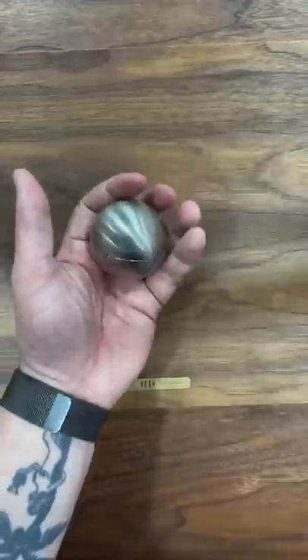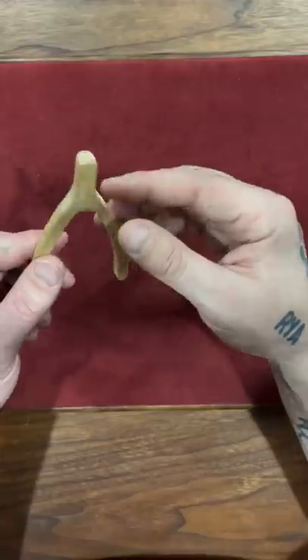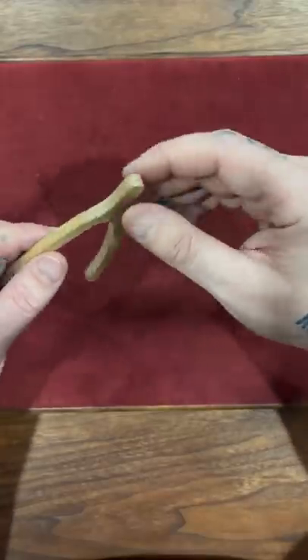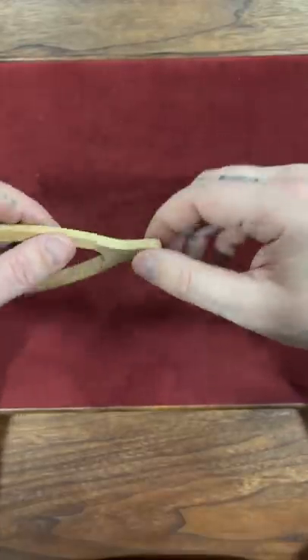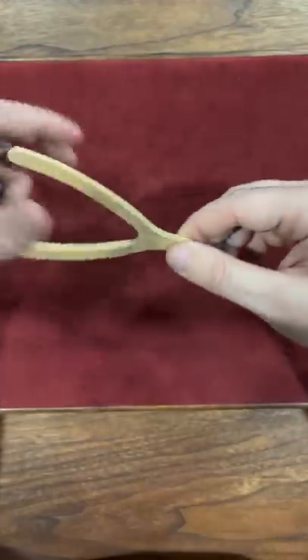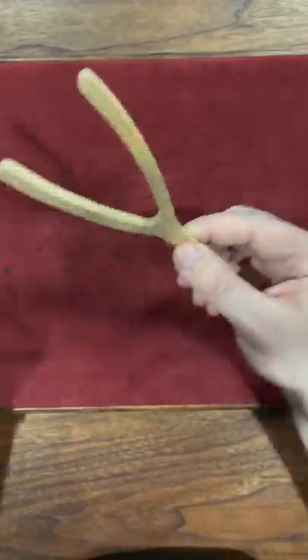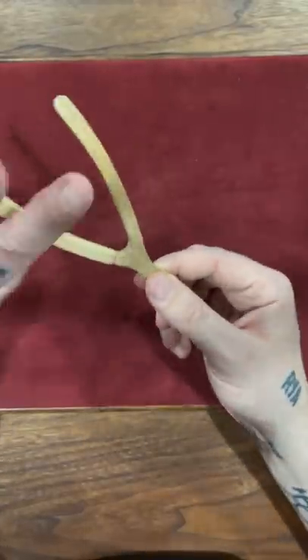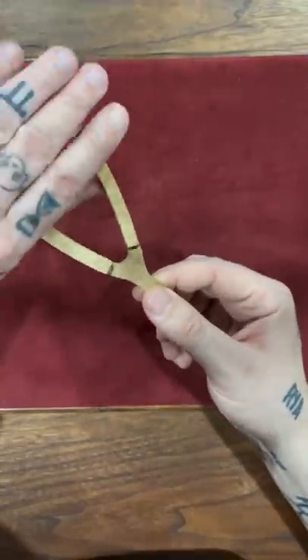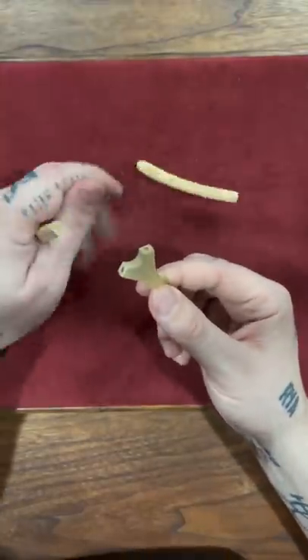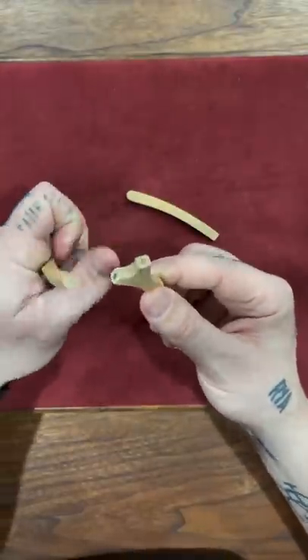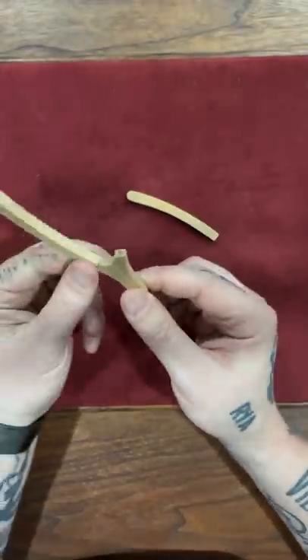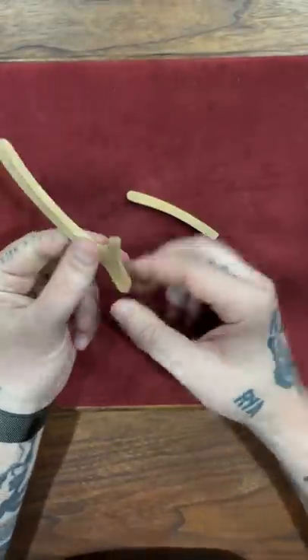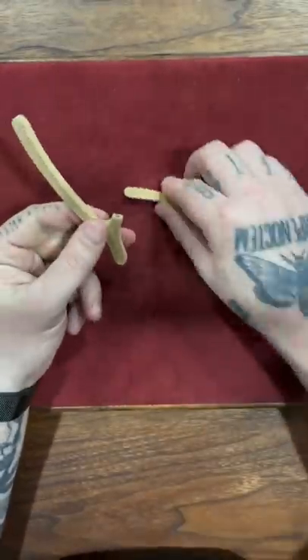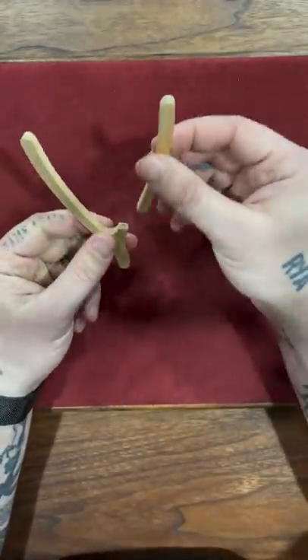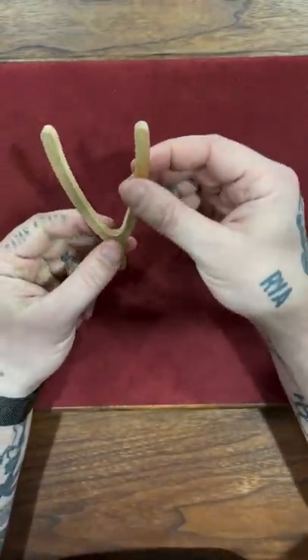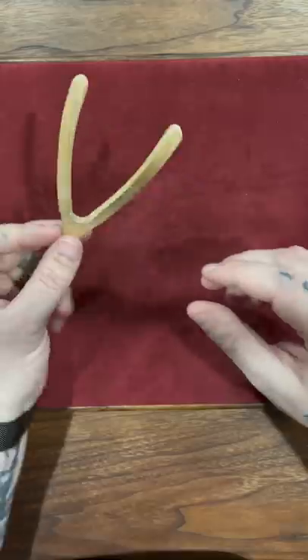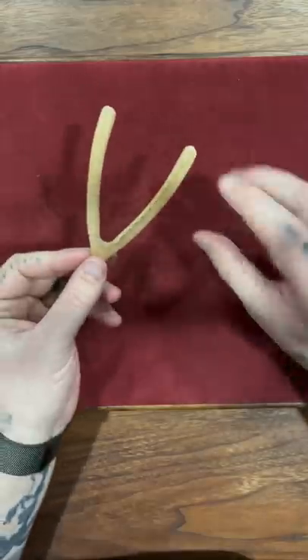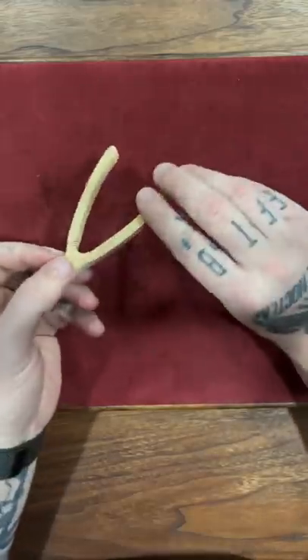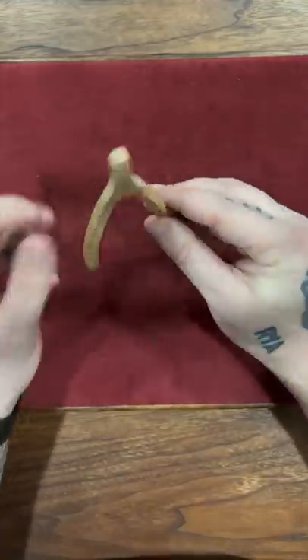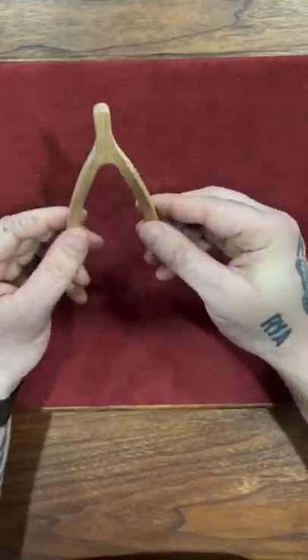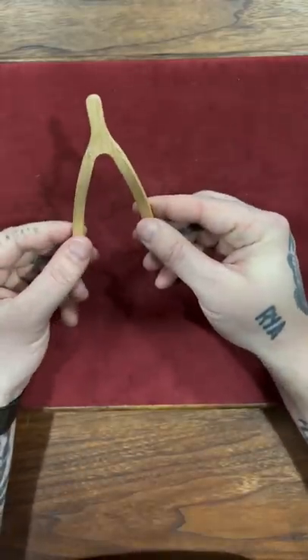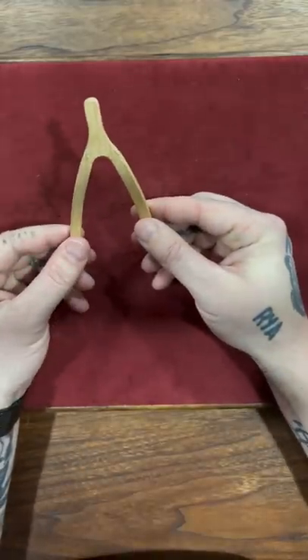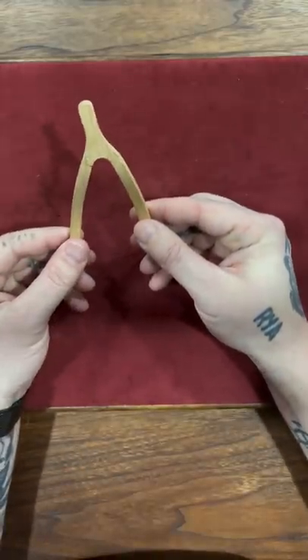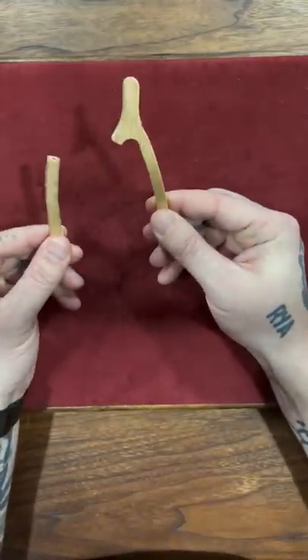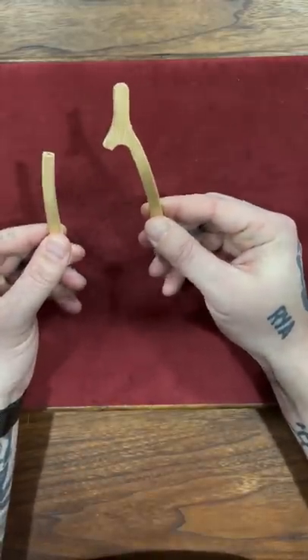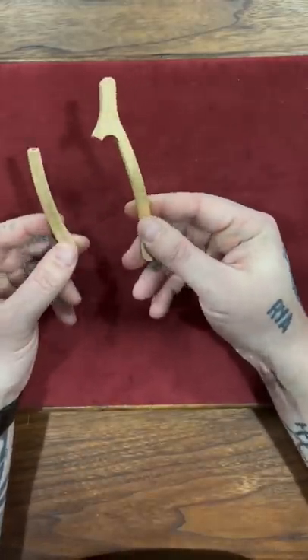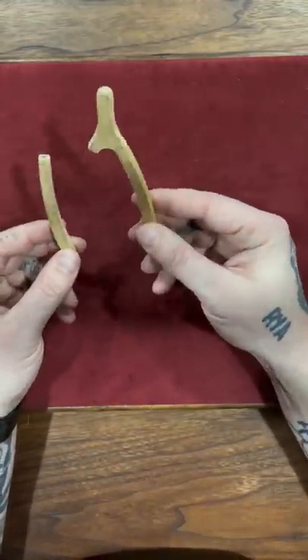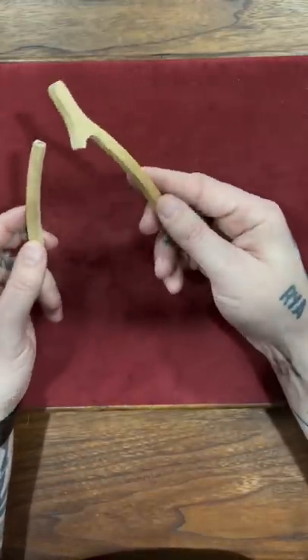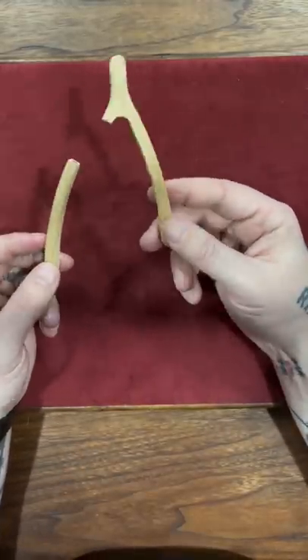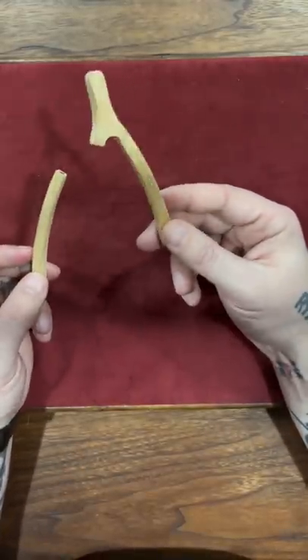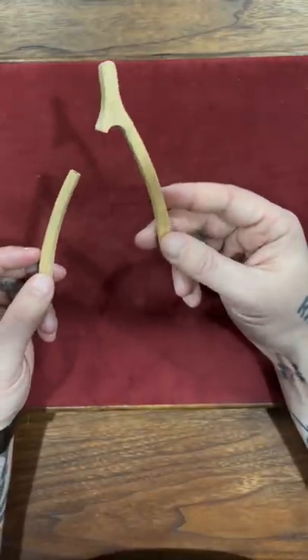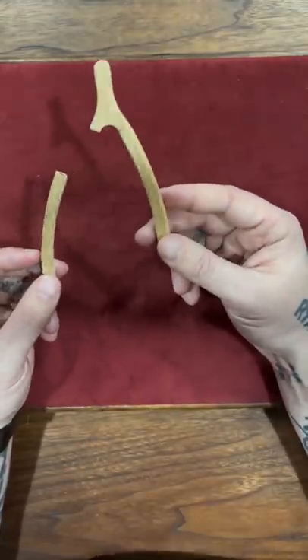This here is a toy wishbone. It is actually magnetic, so you don't go wasting a real wishbone every time. You and your friend can each pull on either side, and one of you gets left with the biggest piece and also gets the wish.